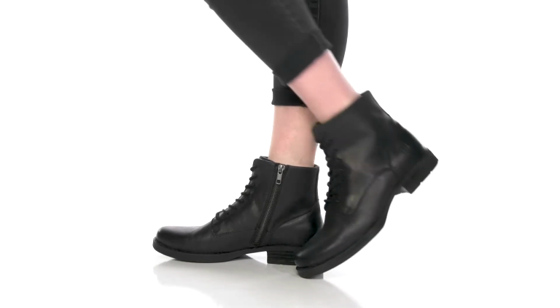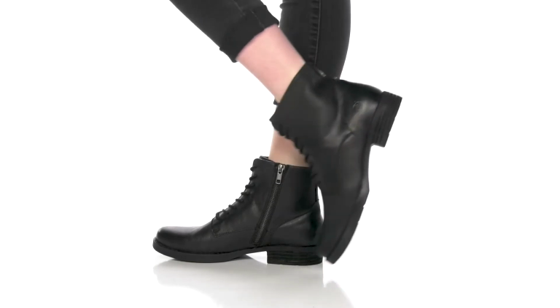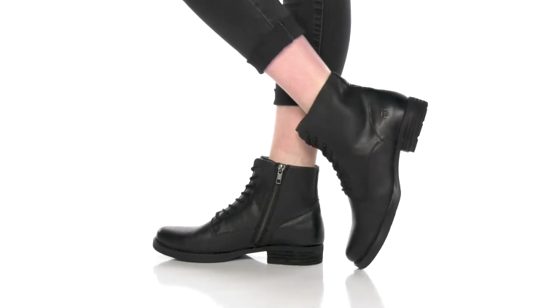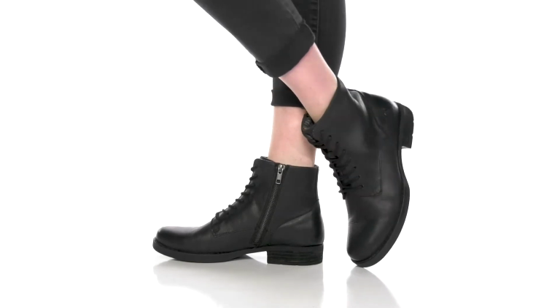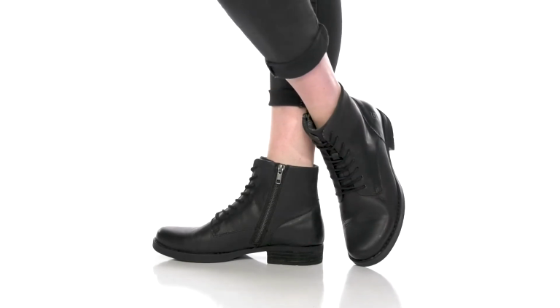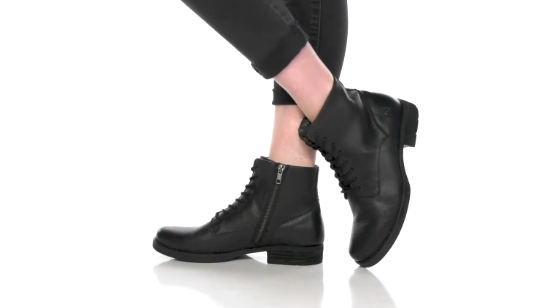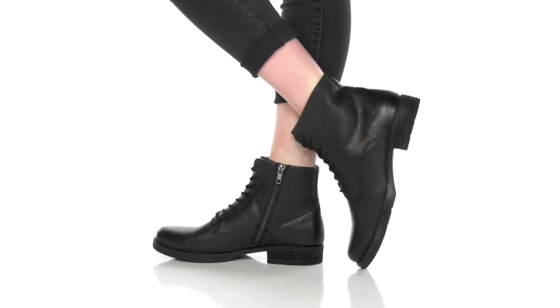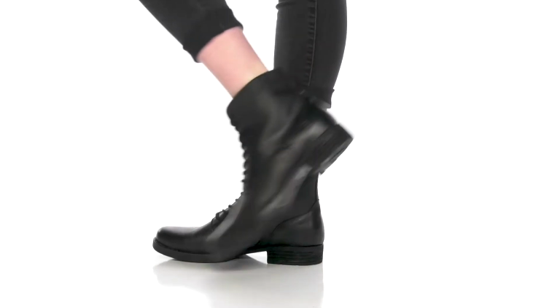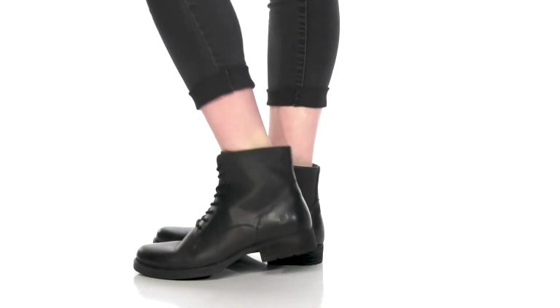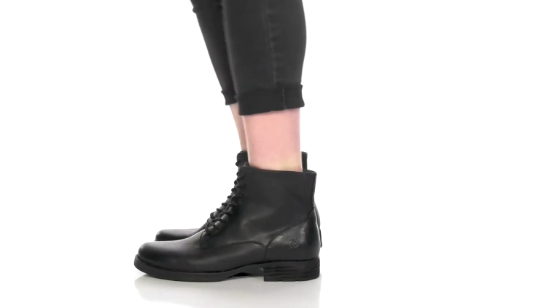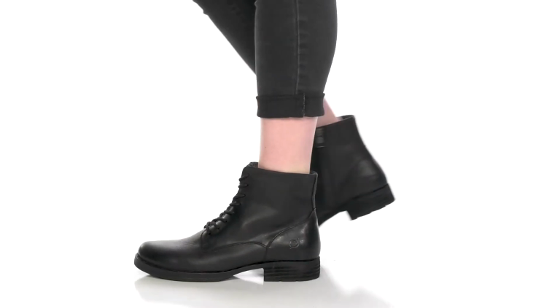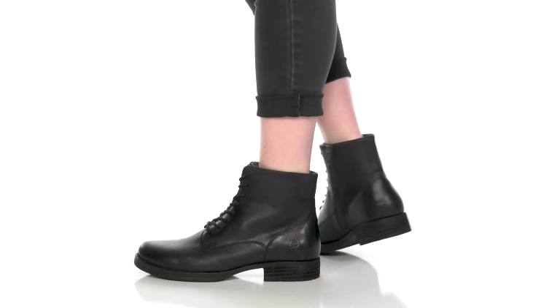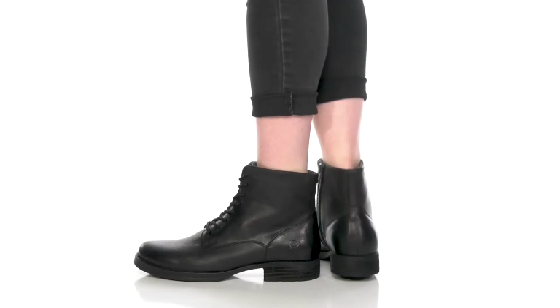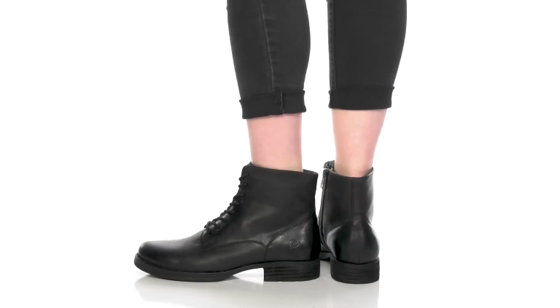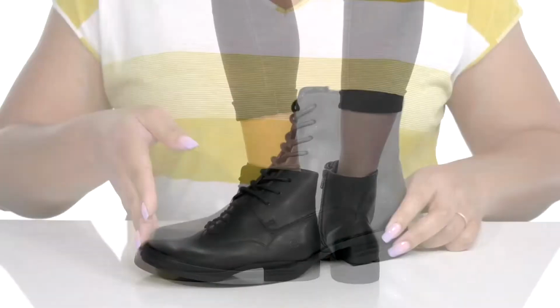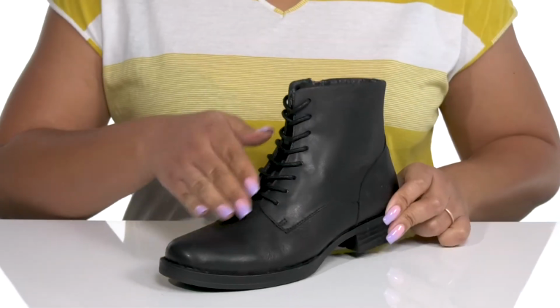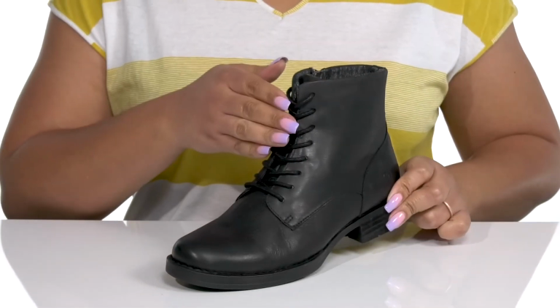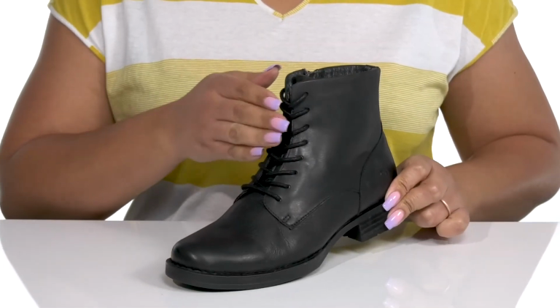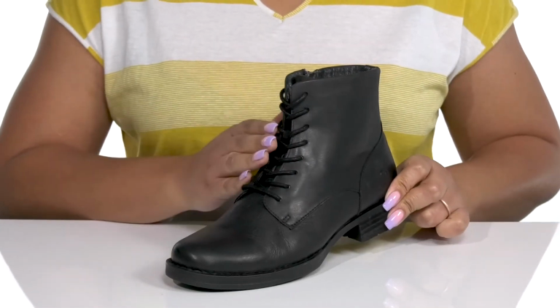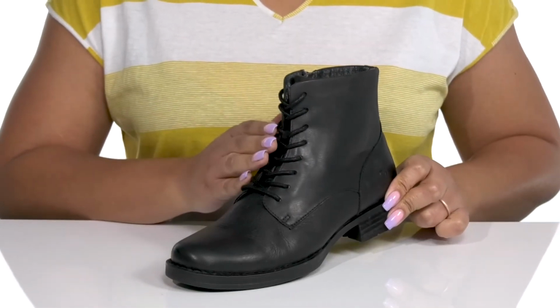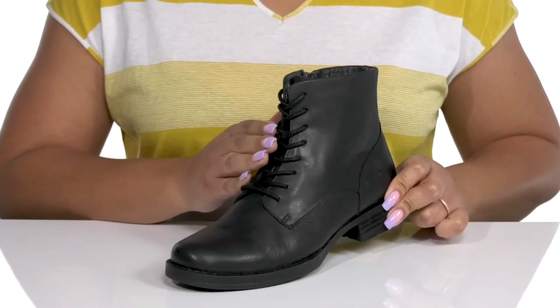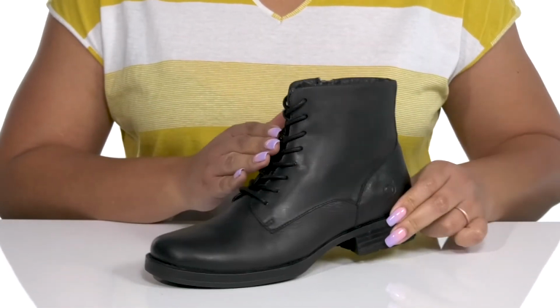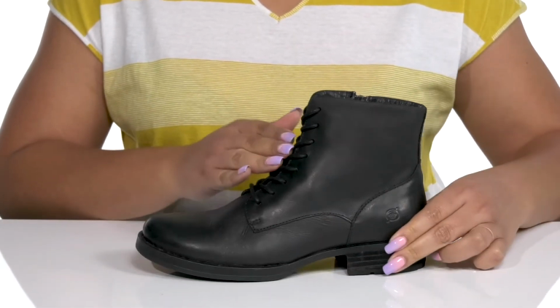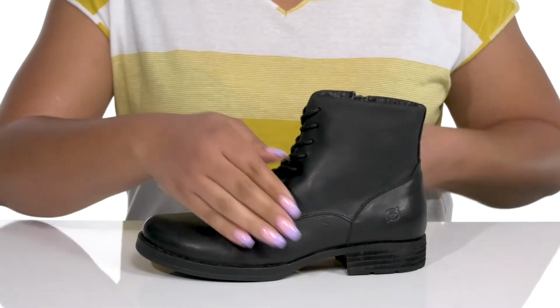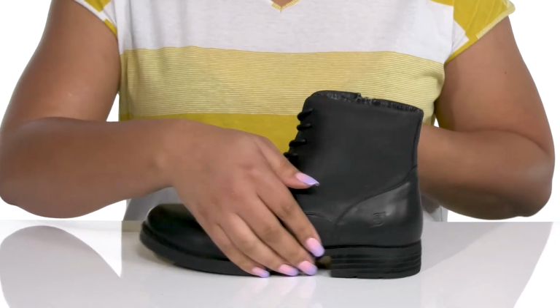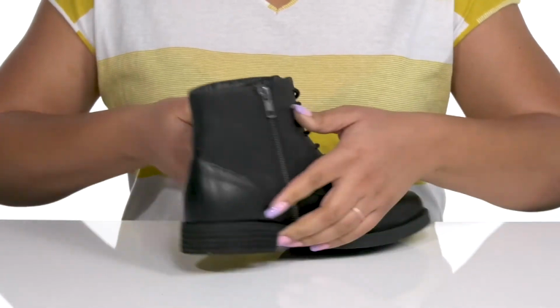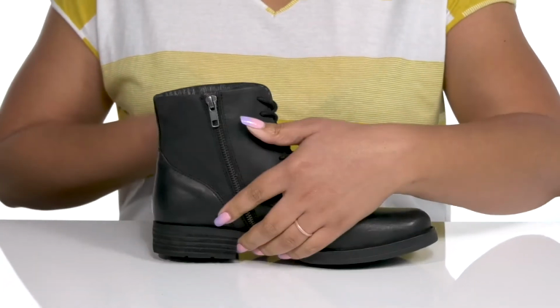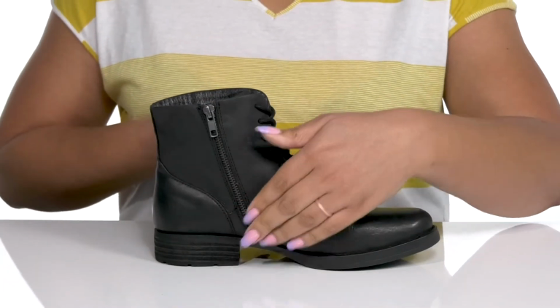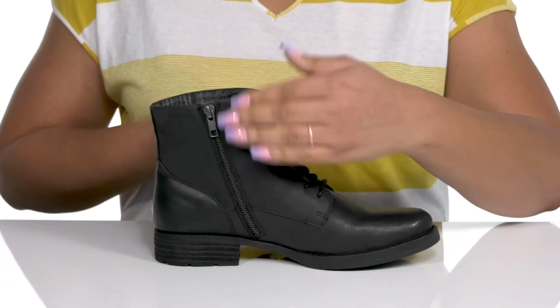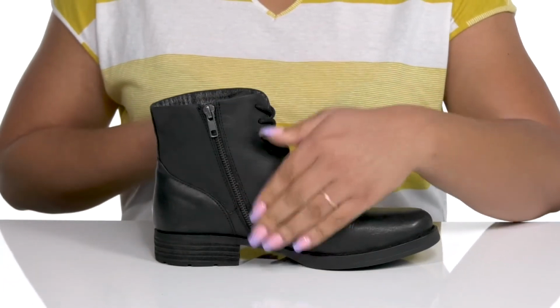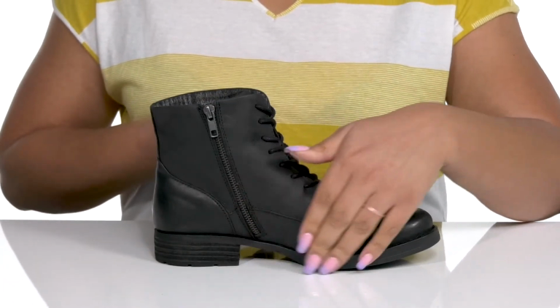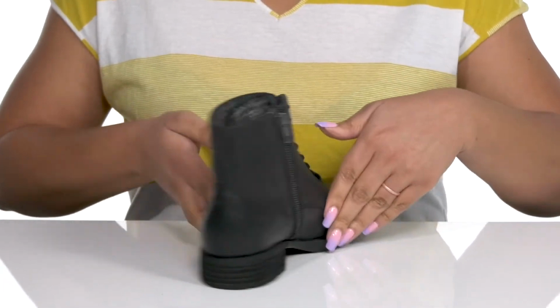Complete your look when you wear these cute boots by Born. They feature a leather upper with a round-toe silhouette, and a functional lace-up closure to give you a secure and custom fit, as well as a zipper closure on the inside for easy on and off.